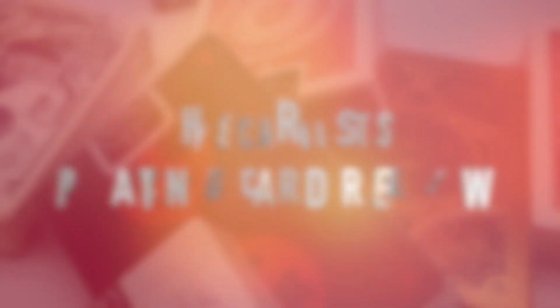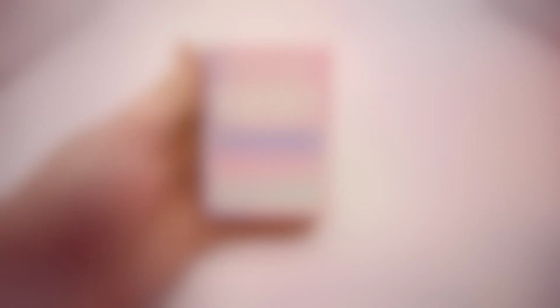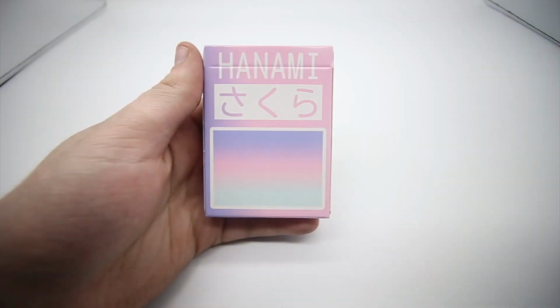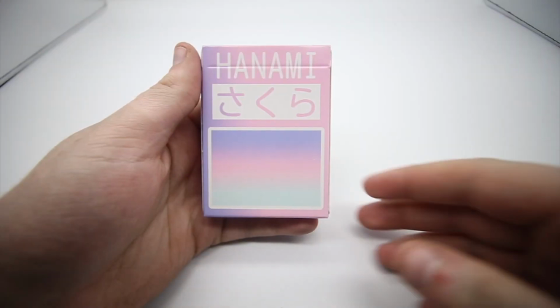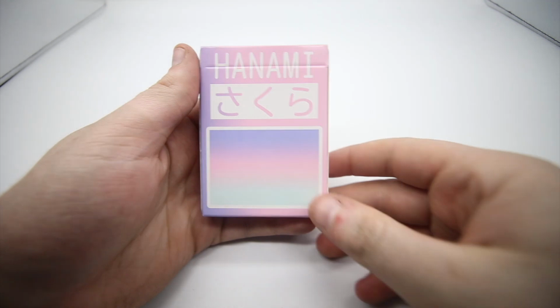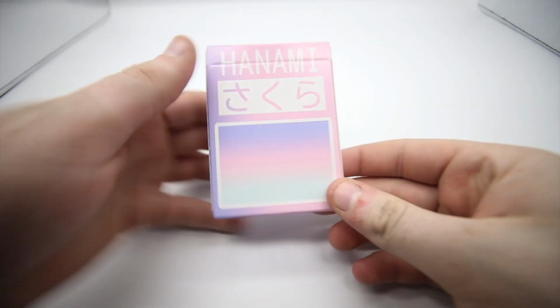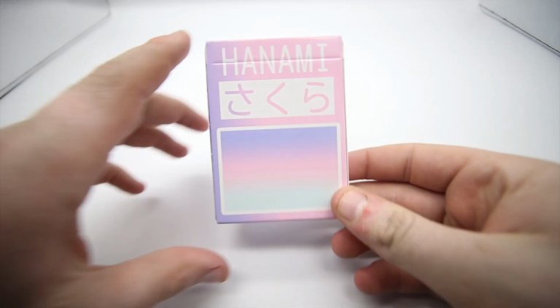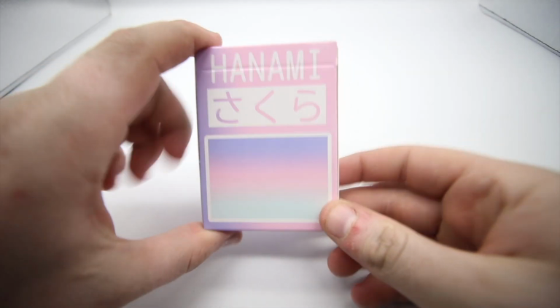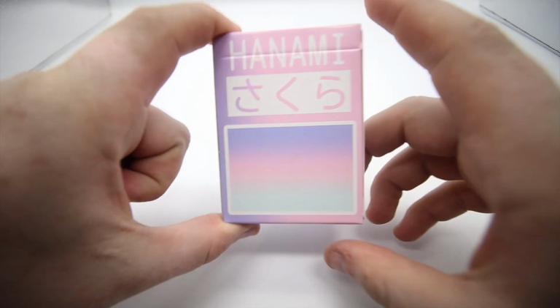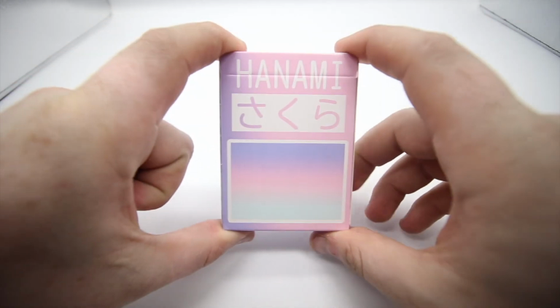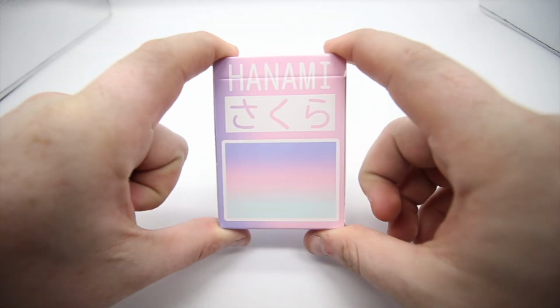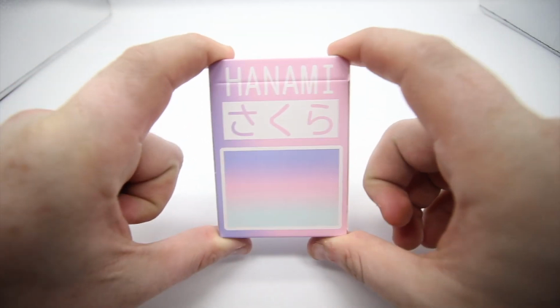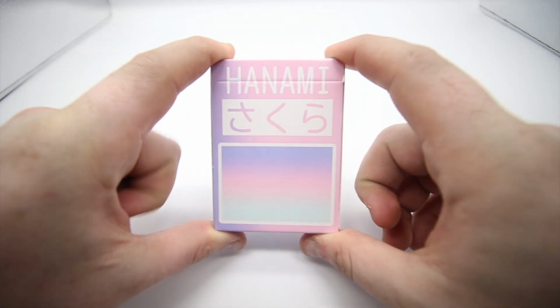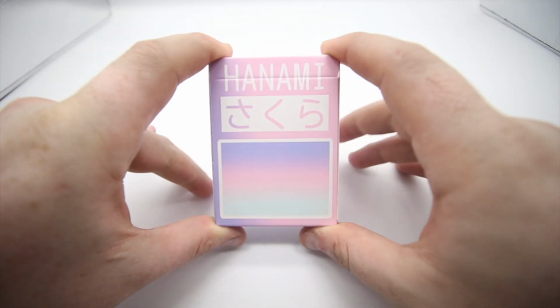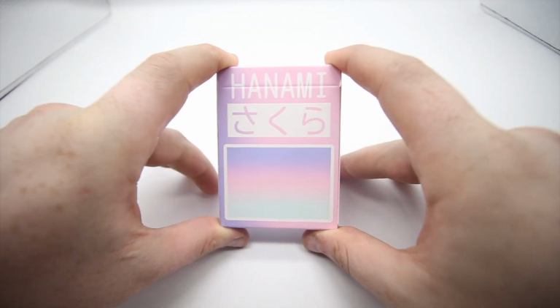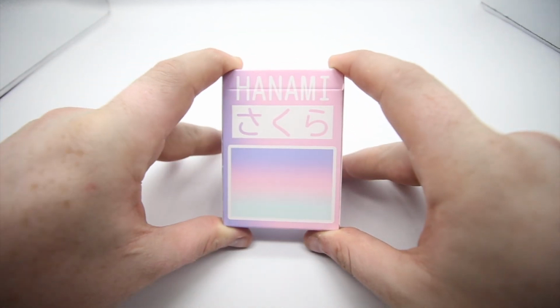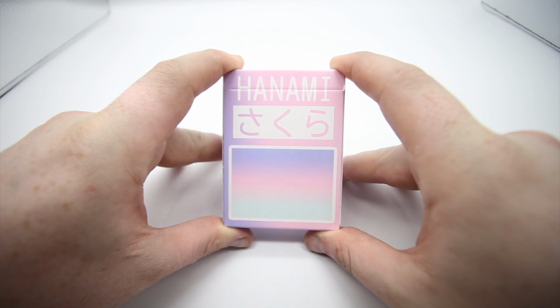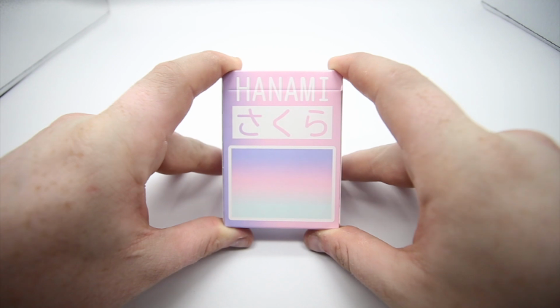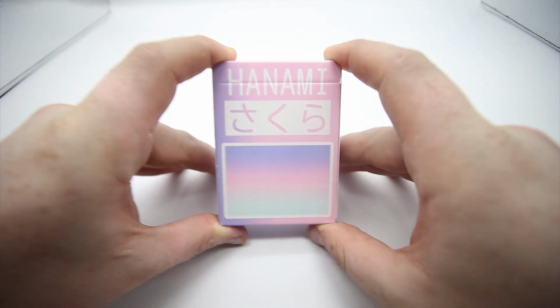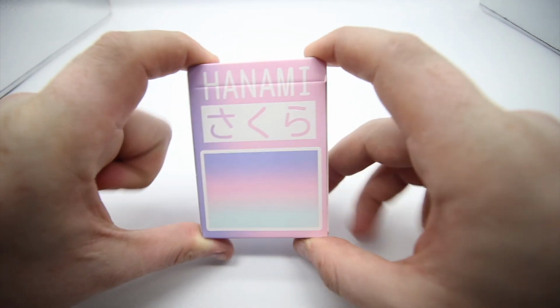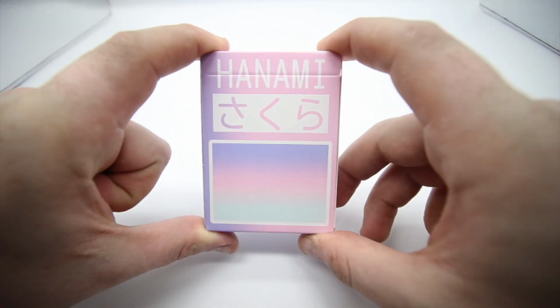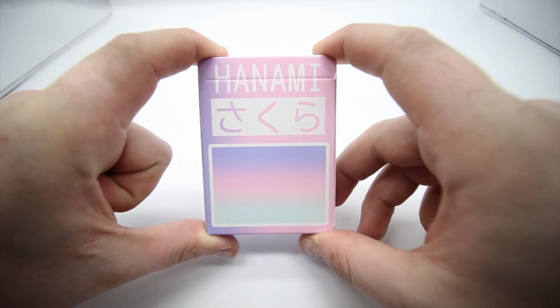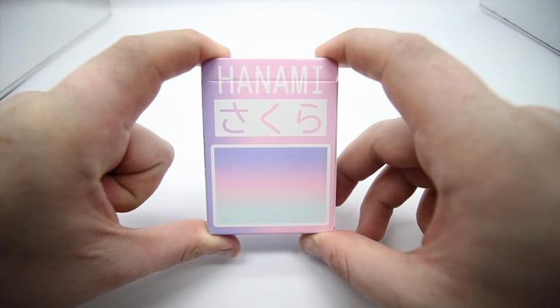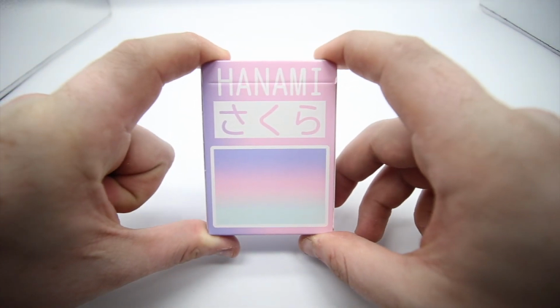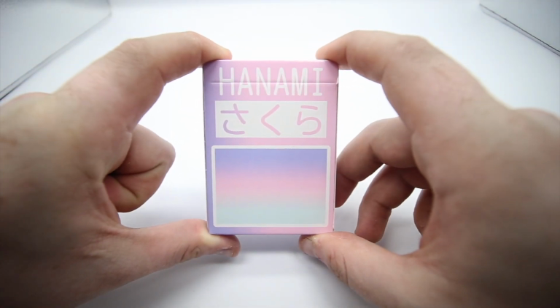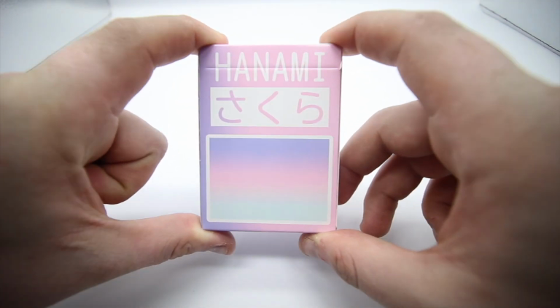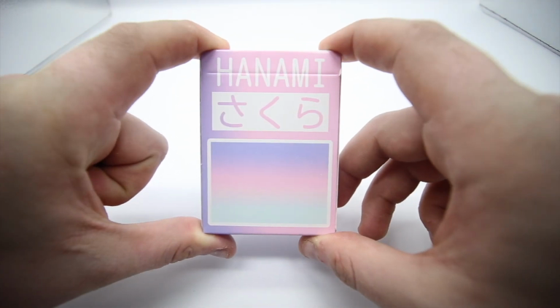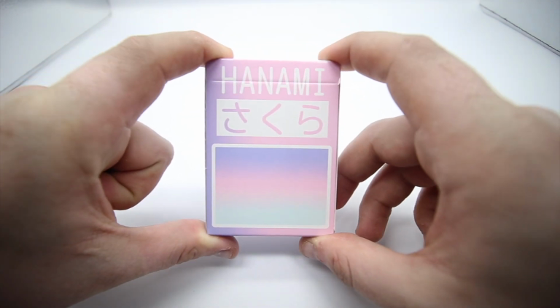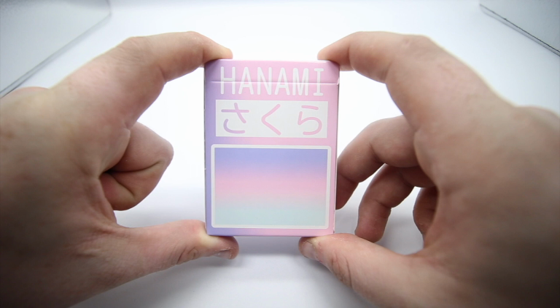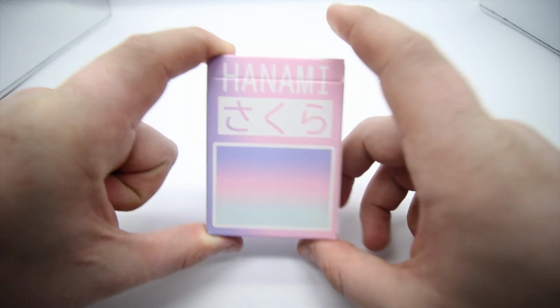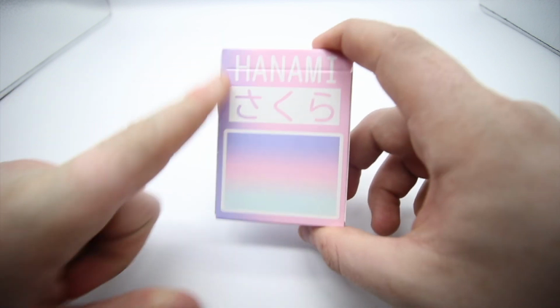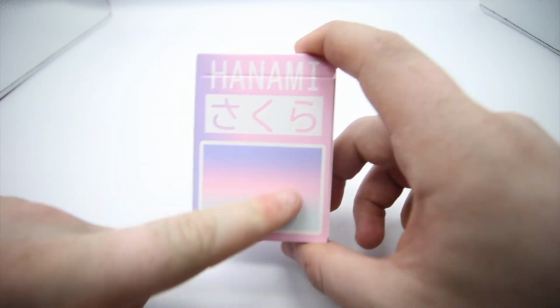Hey guys, welcome back, it's The Cardist and in today's video I'm reviewing the Hanami playing cards. This is a really cool deck that I picked up from Murphy's and you should definitely go pick this up — I'll leave a link in the description below.